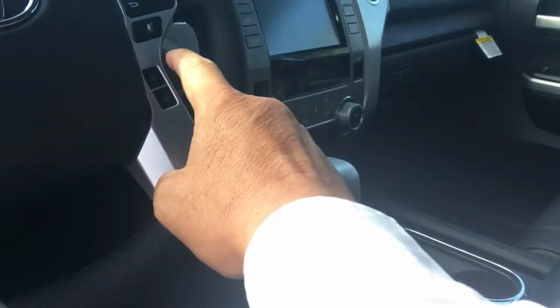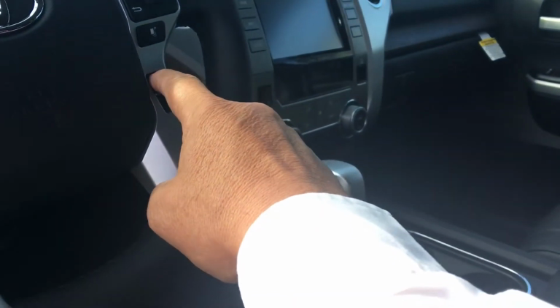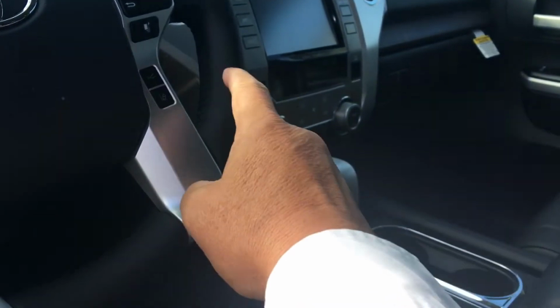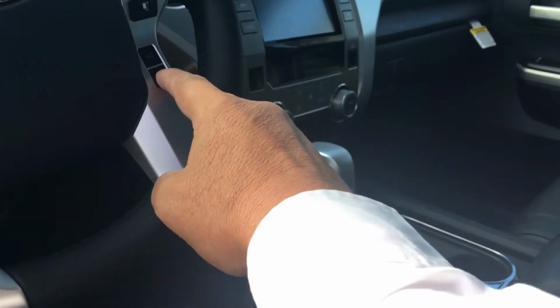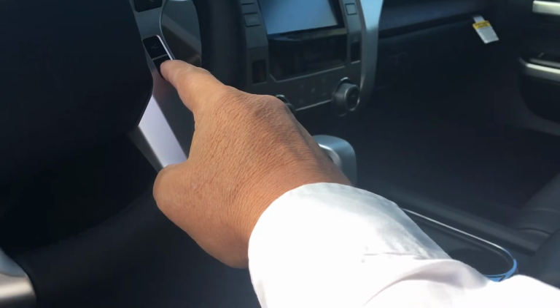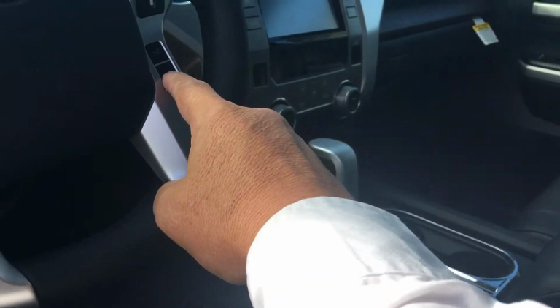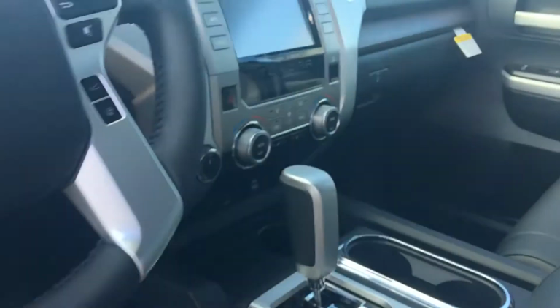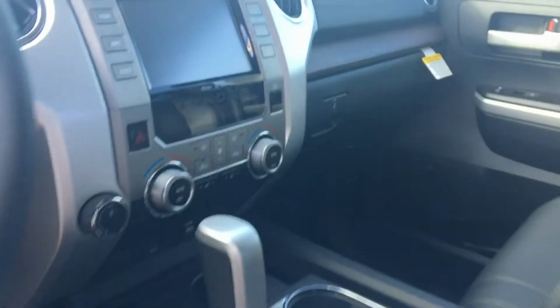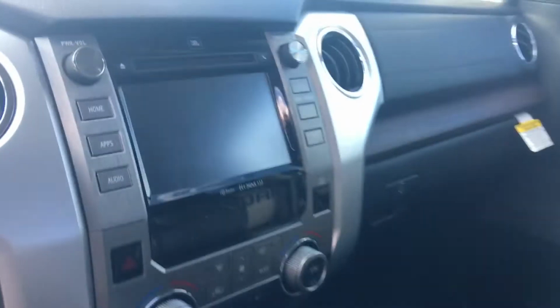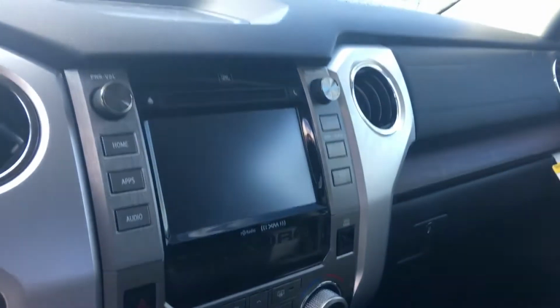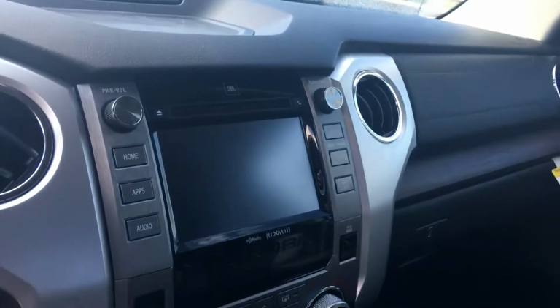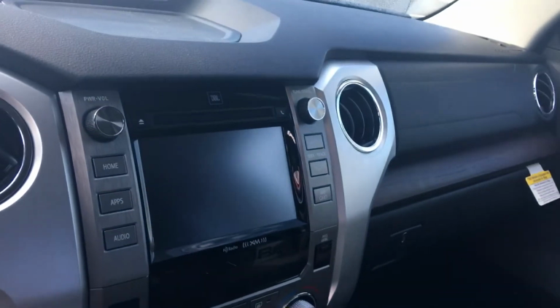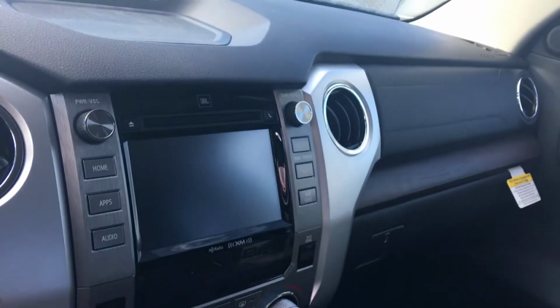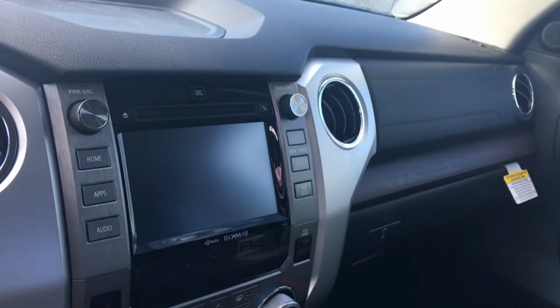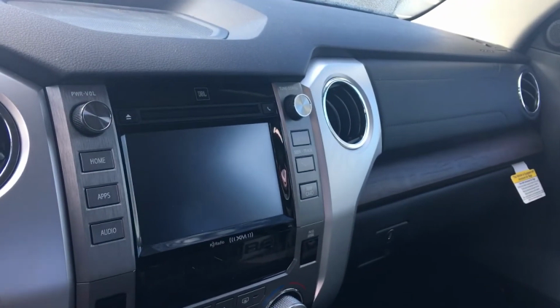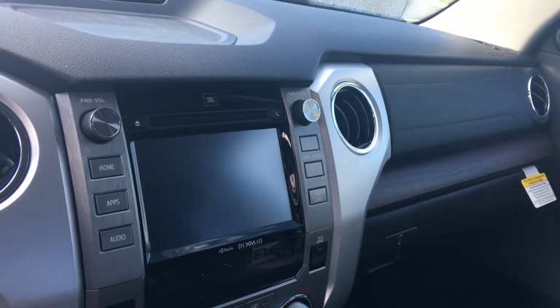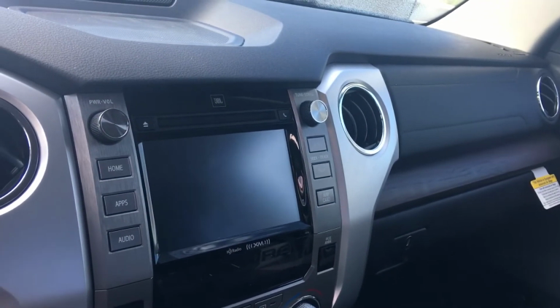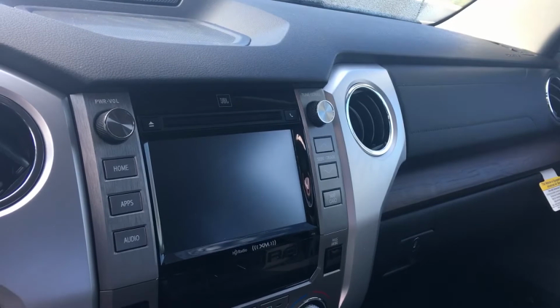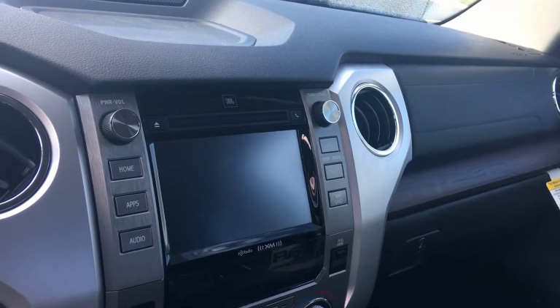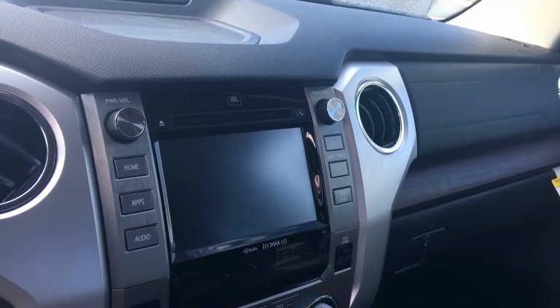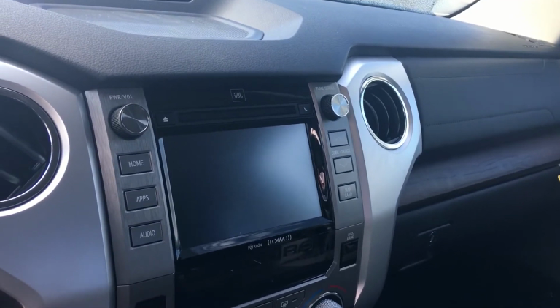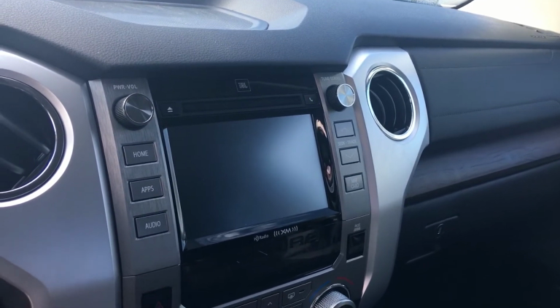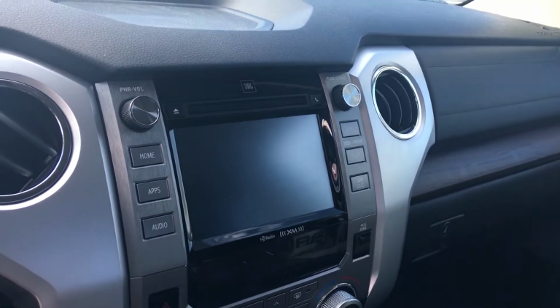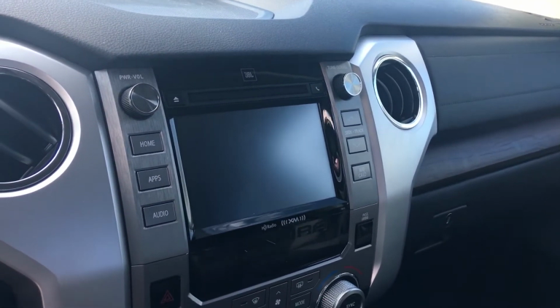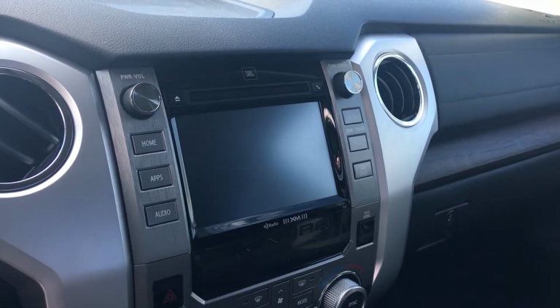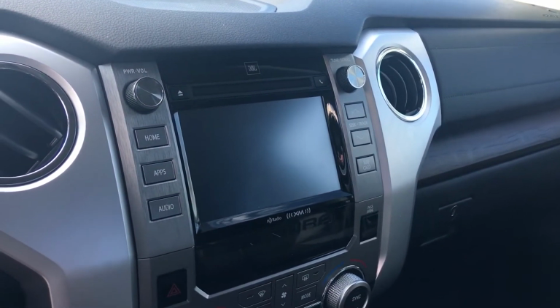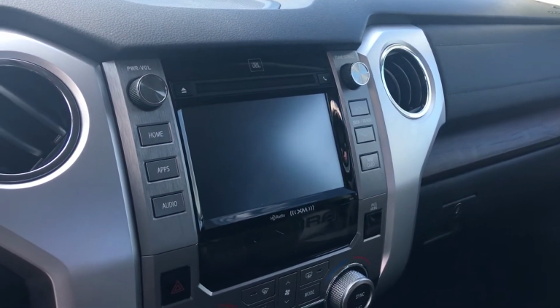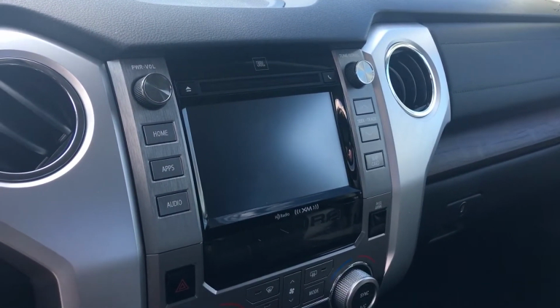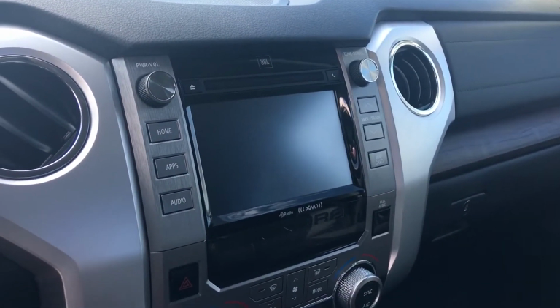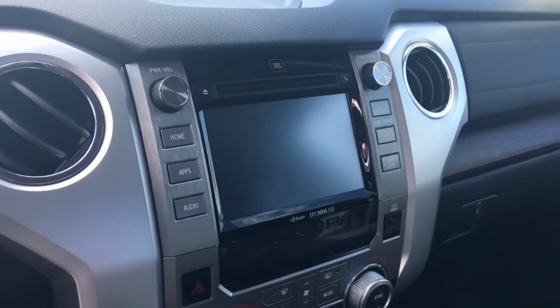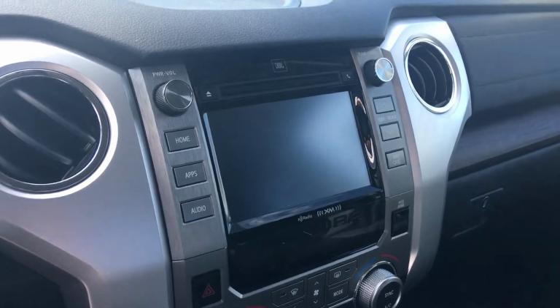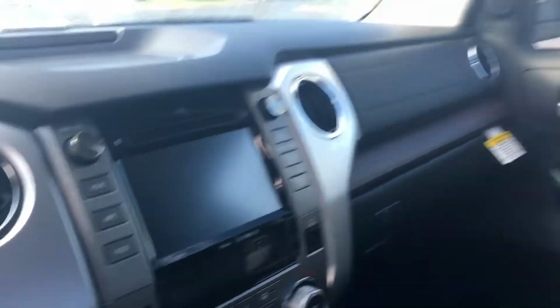It has dynamic radar cruise control and lane departure. The AM/FM stereo CD comes with the JBL stereo system, which gives you 10 speakers — it's got a great sound to it. It also has full-time navigation and the Entune application.